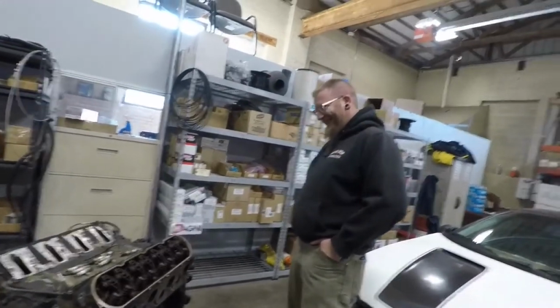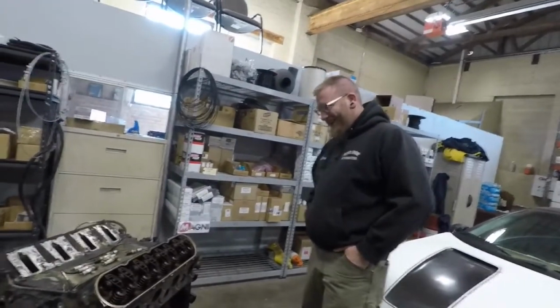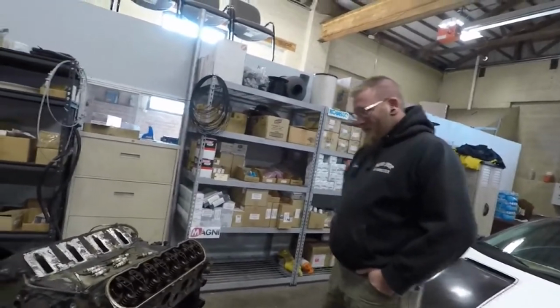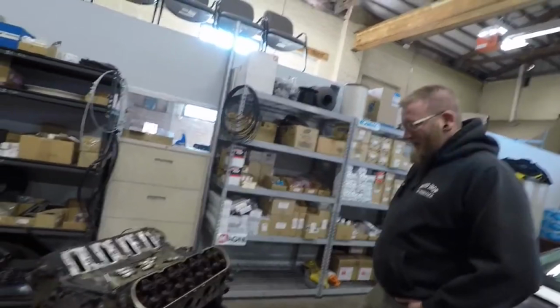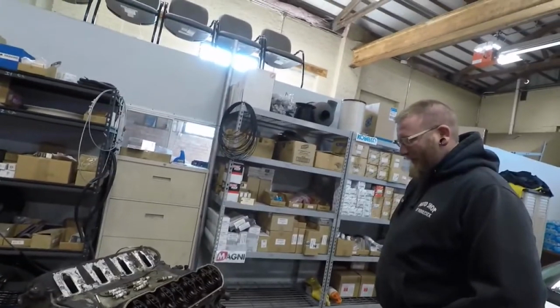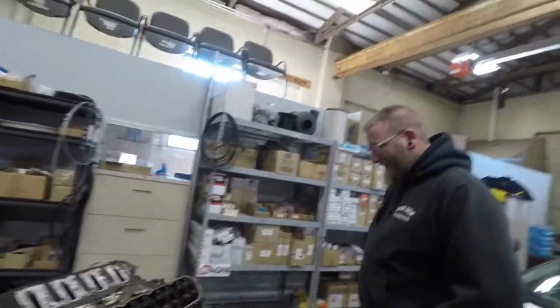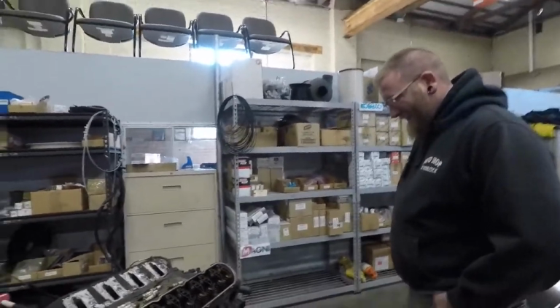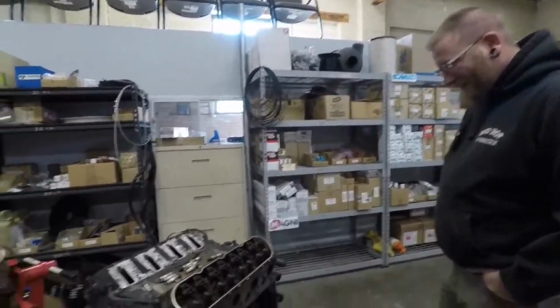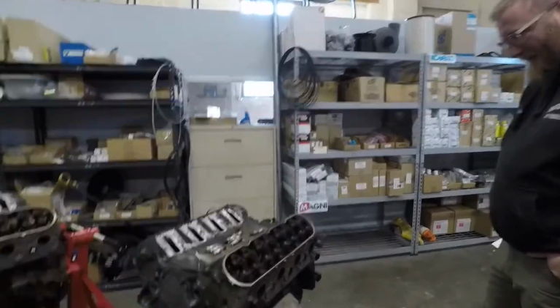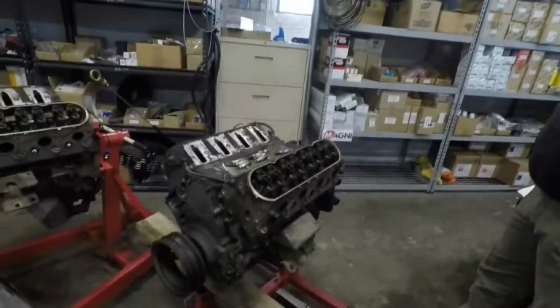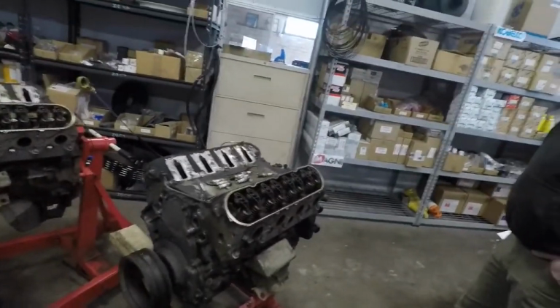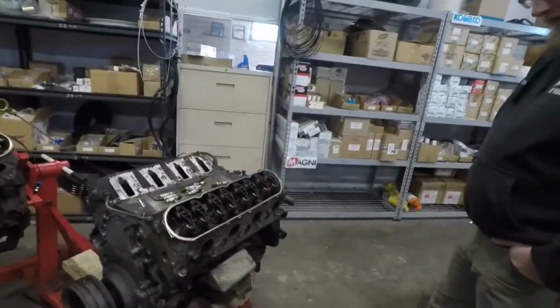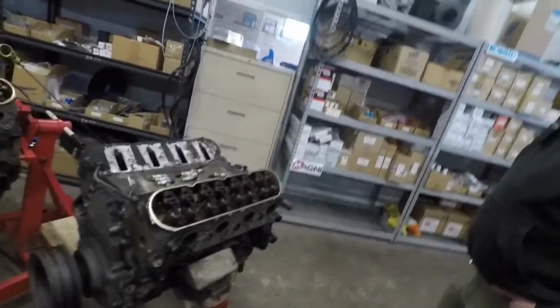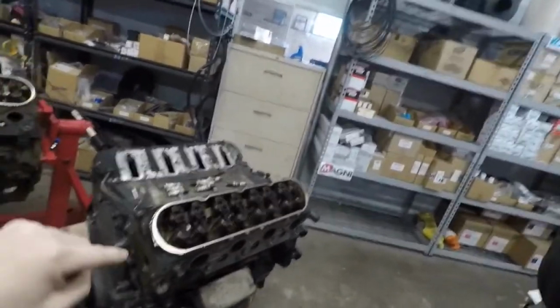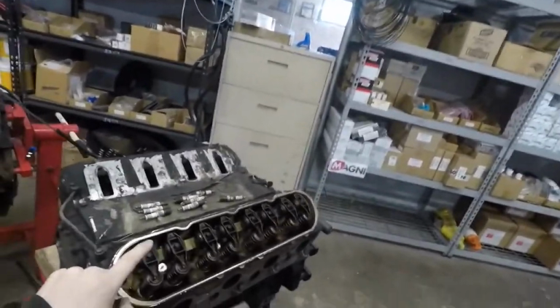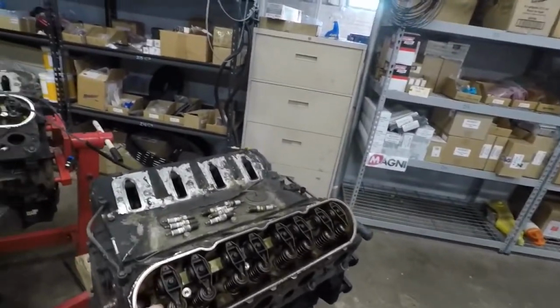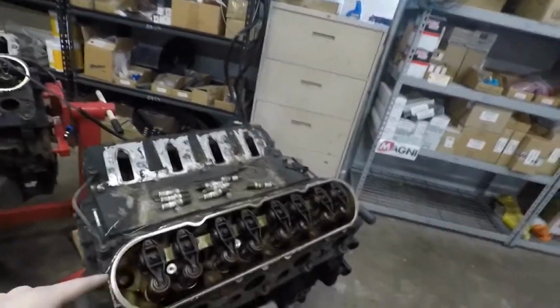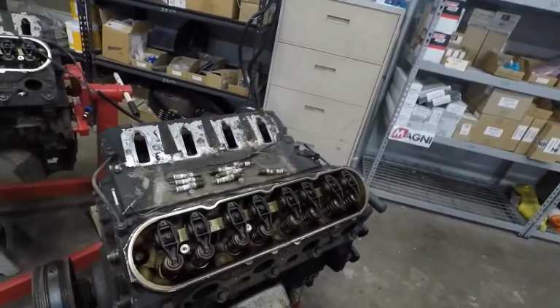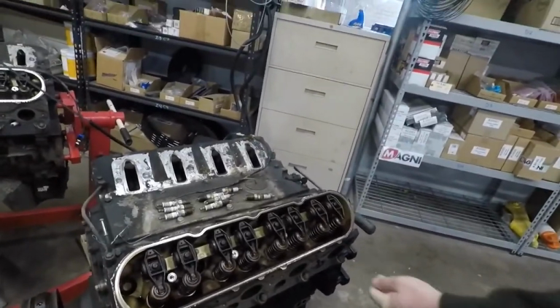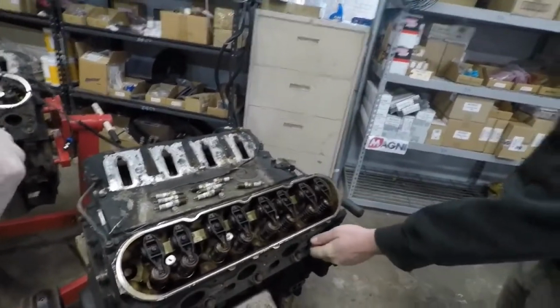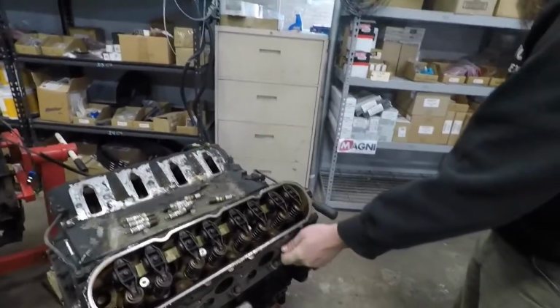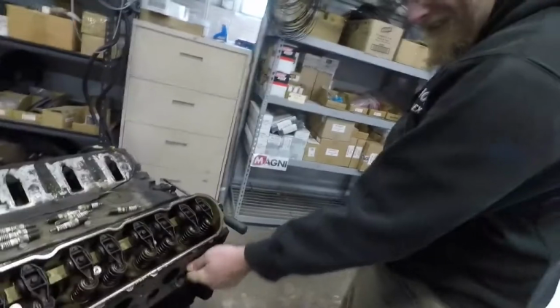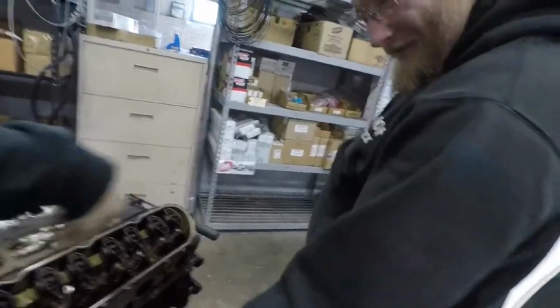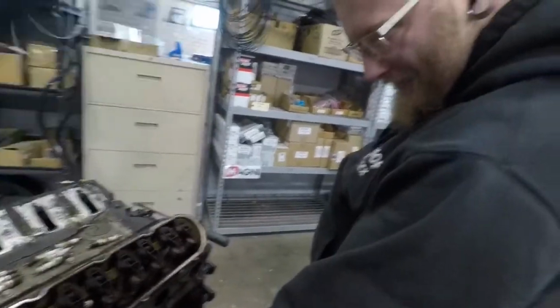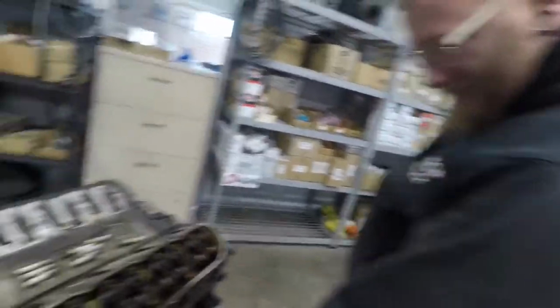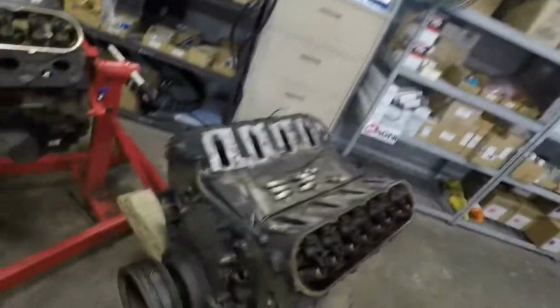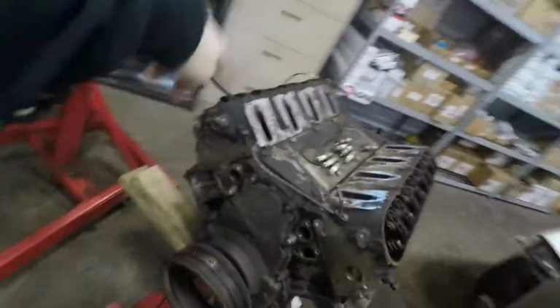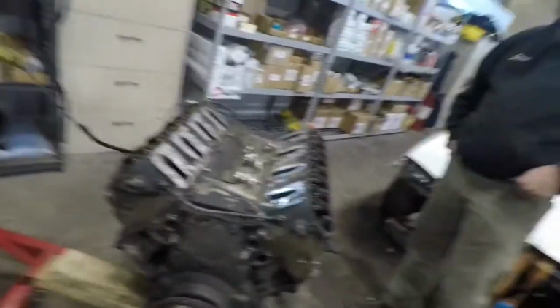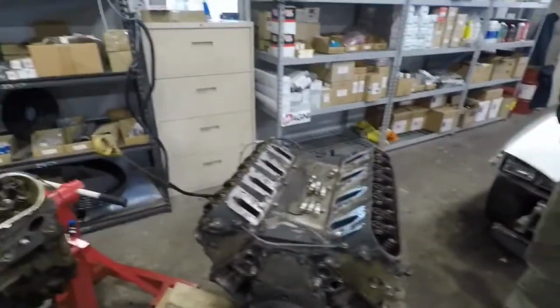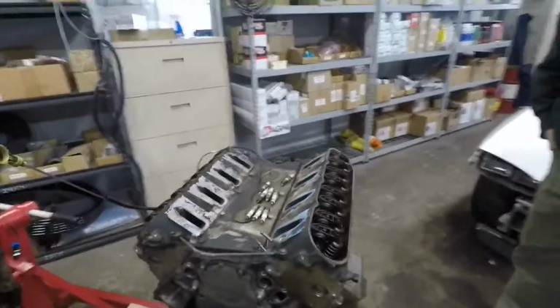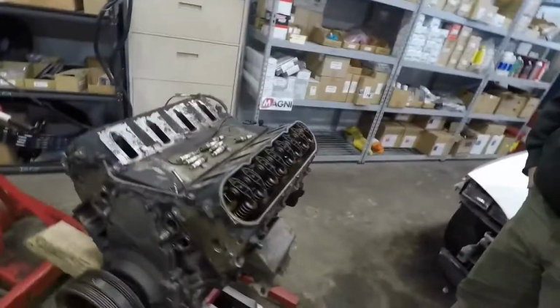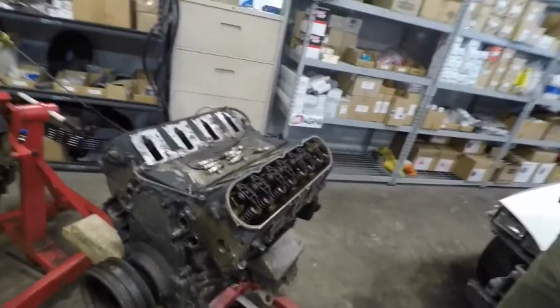I'm not going to bother doing a time lapse because these are all eight millimeters. I'm just going to take the impact gun and zip zip zip zip zip. Let's do it.